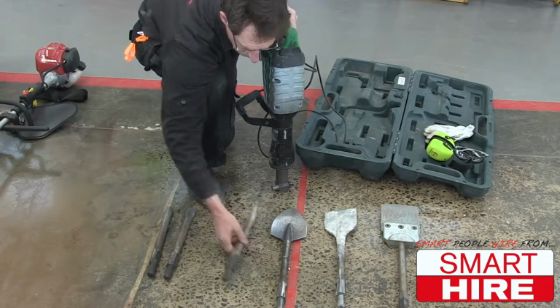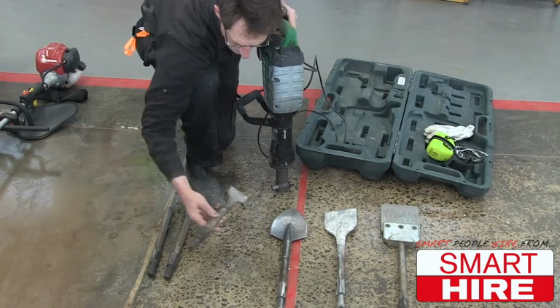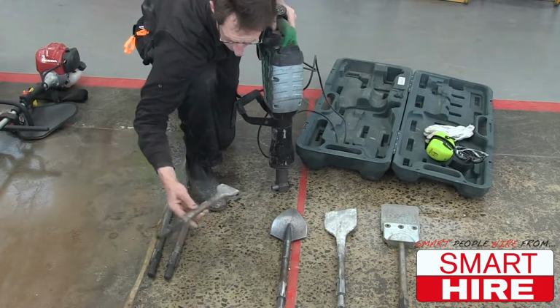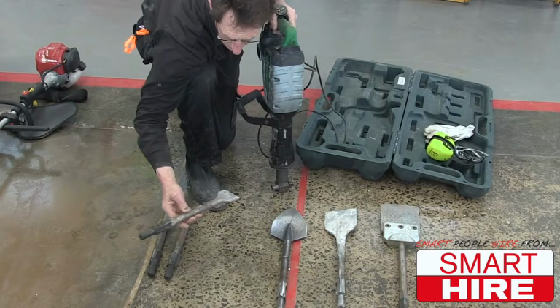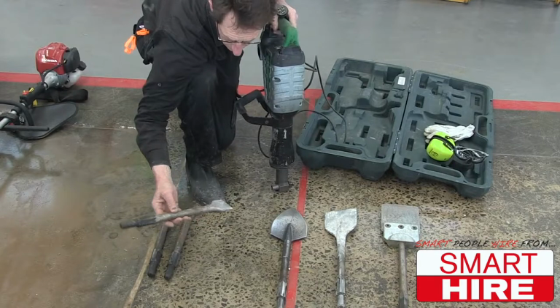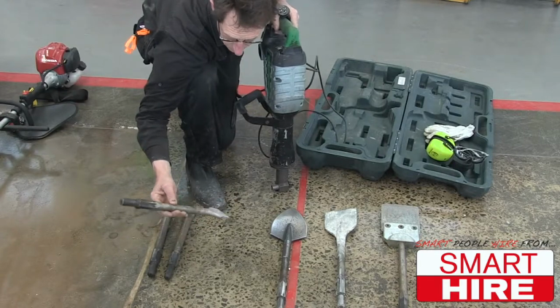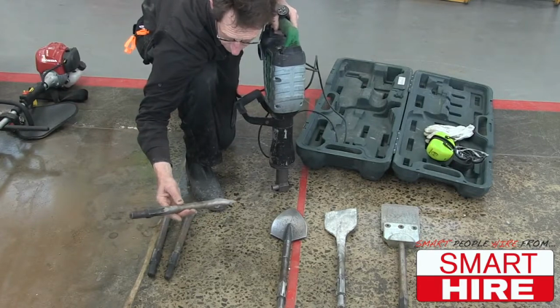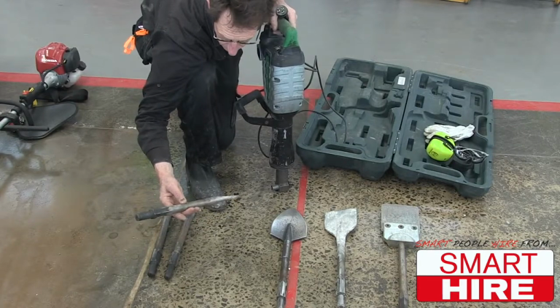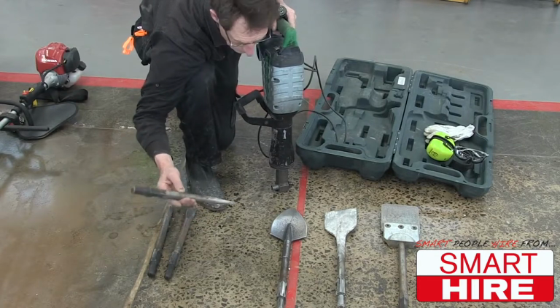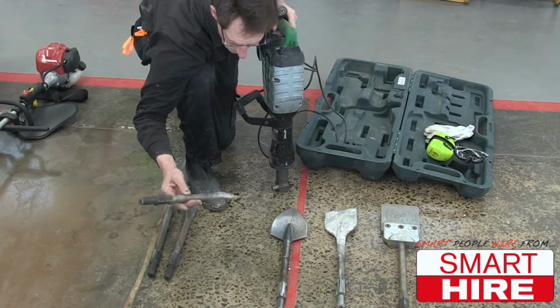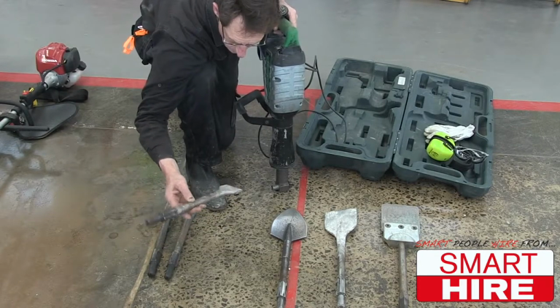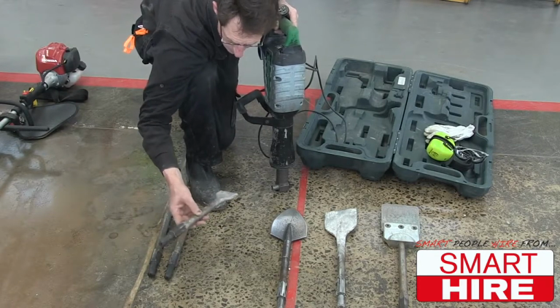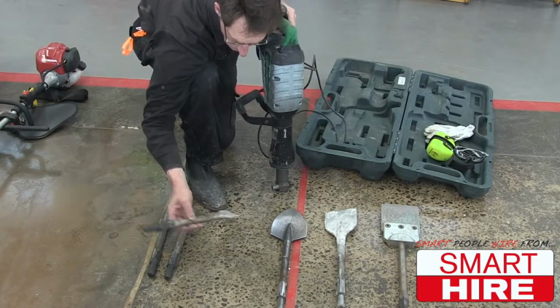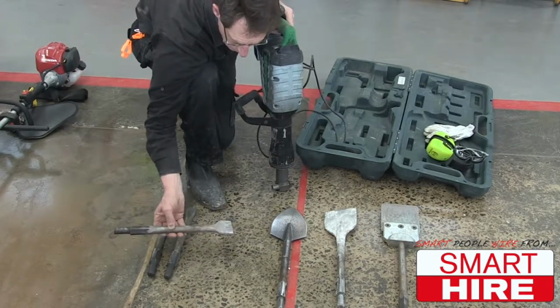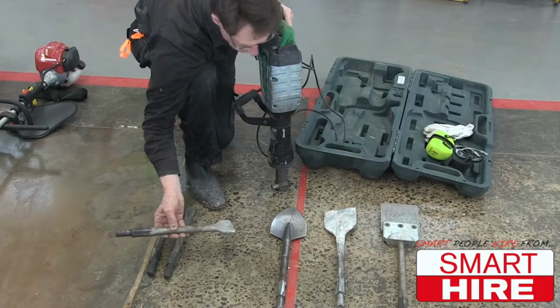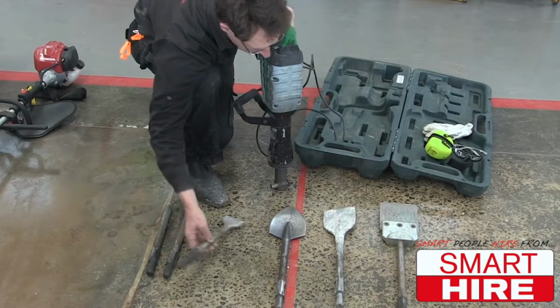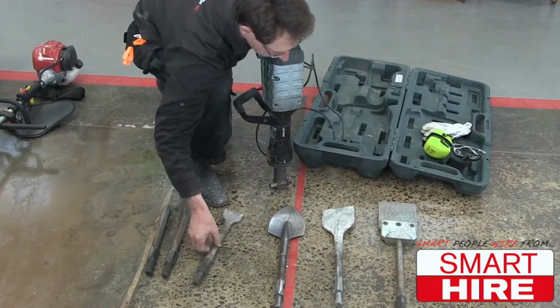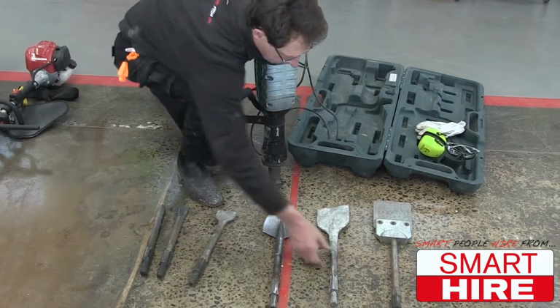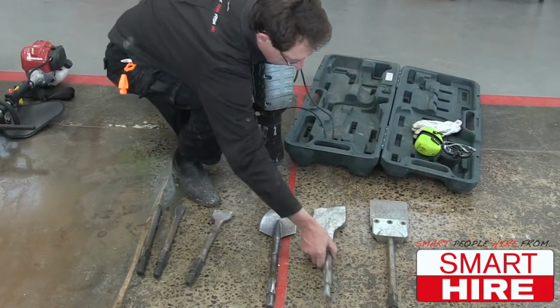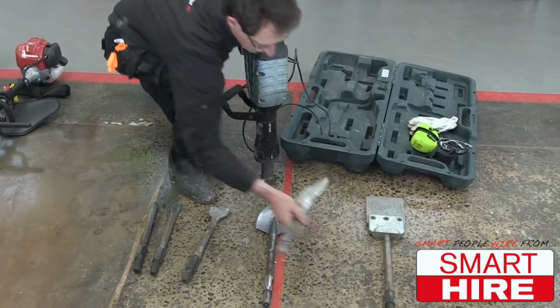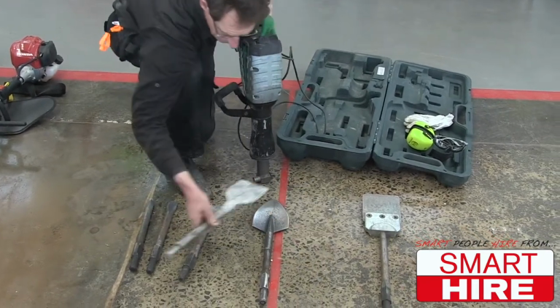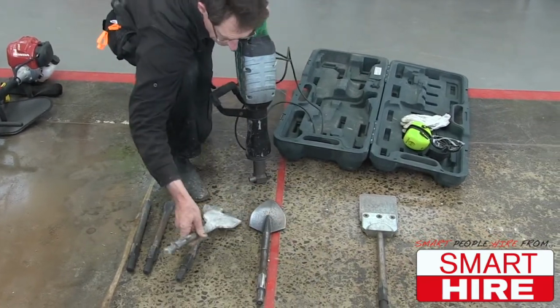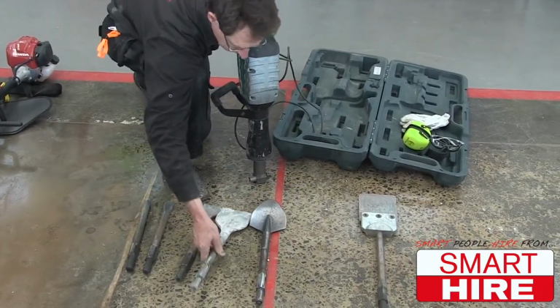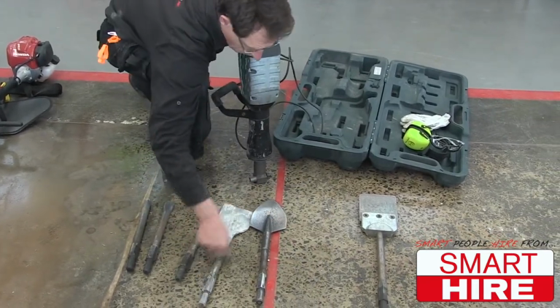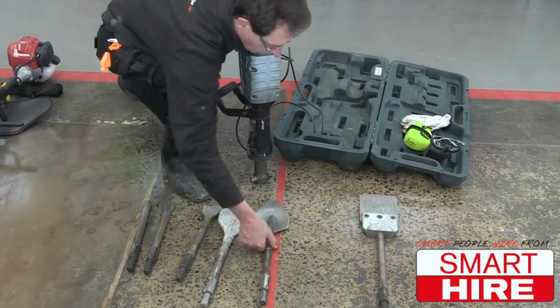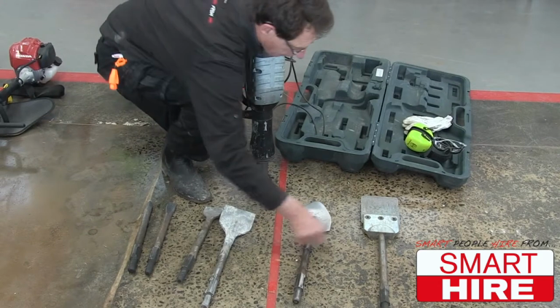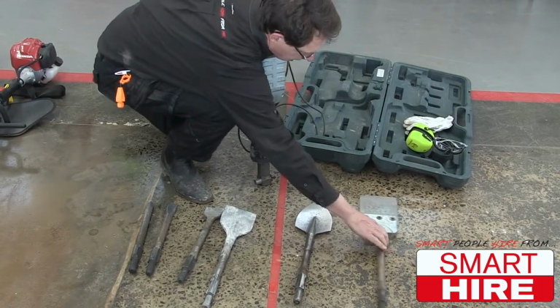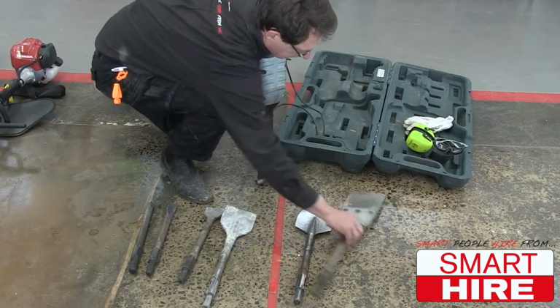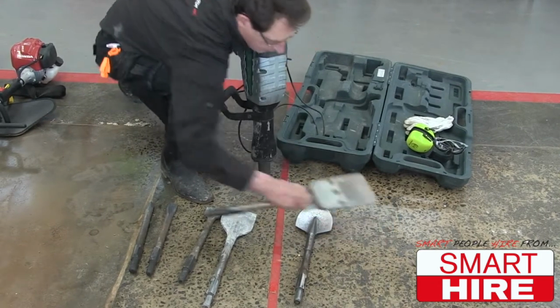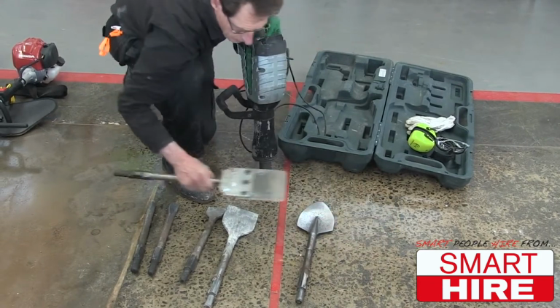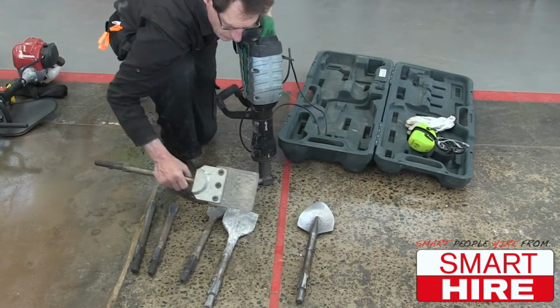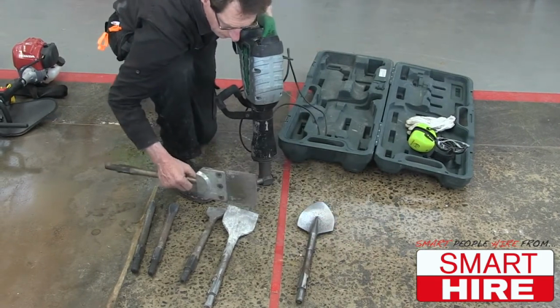When you are taking away tiles or mortar, you can use a small blade, a big blade, or when there are vinyl tiles, you can use one of these.